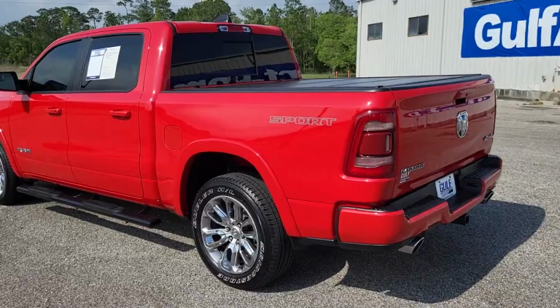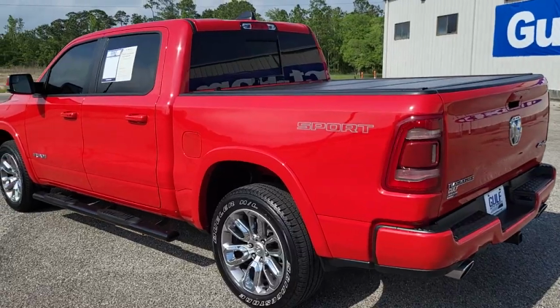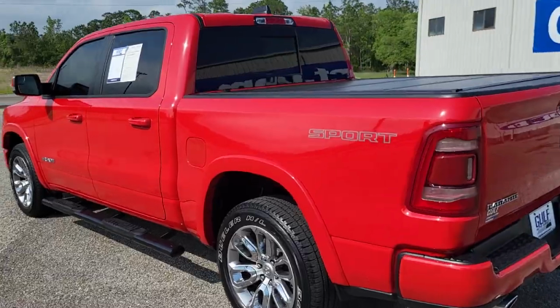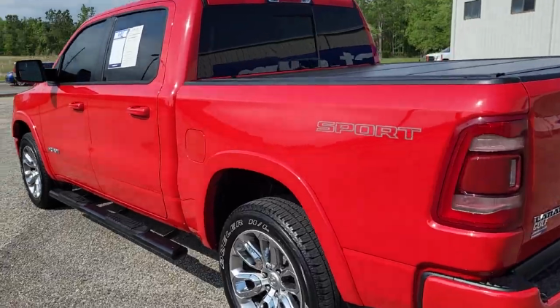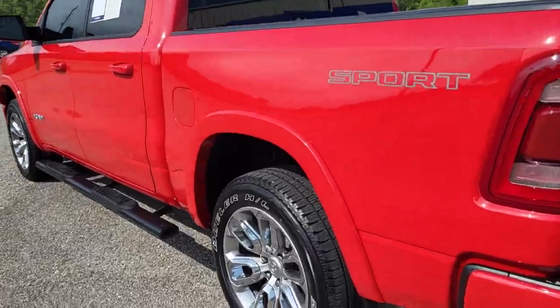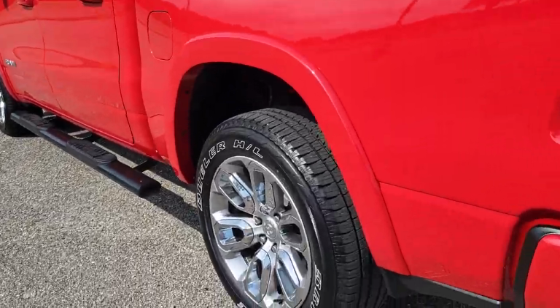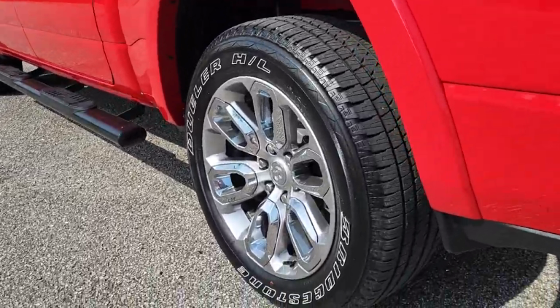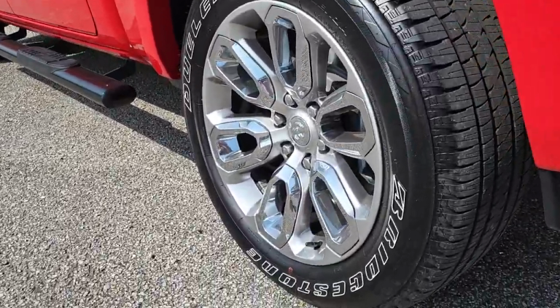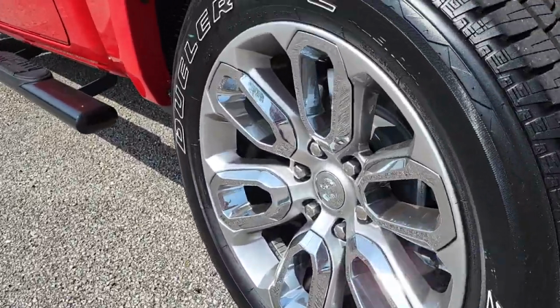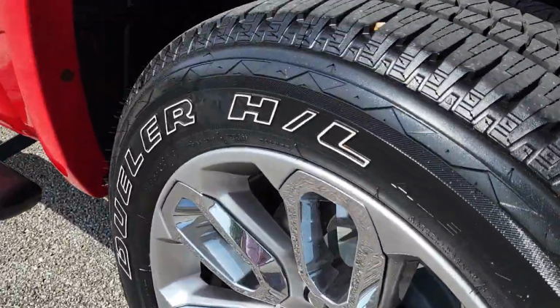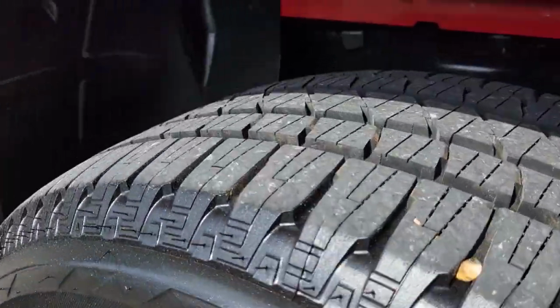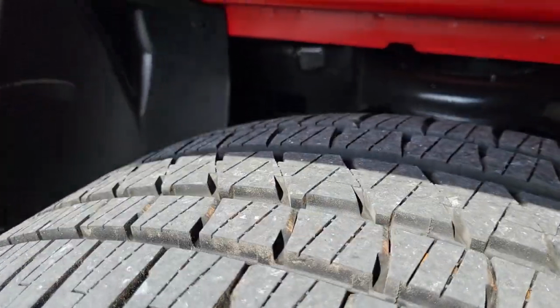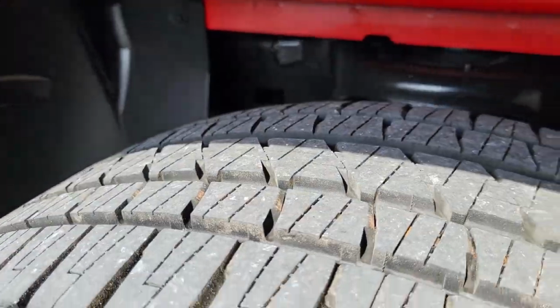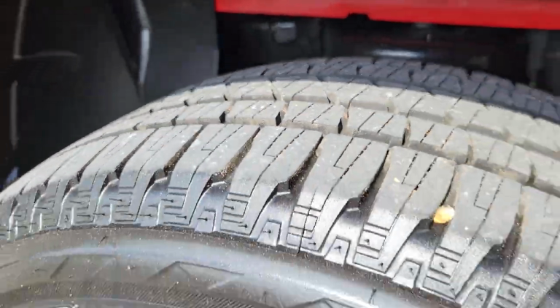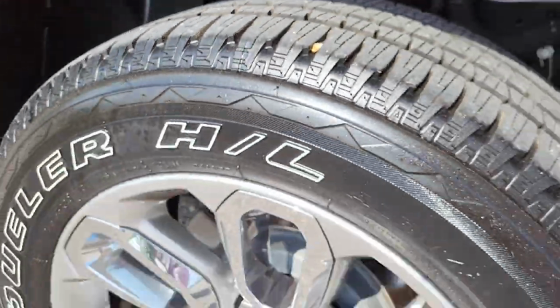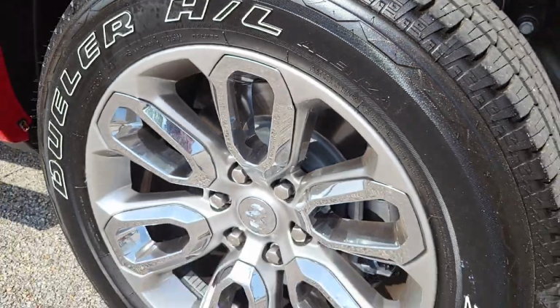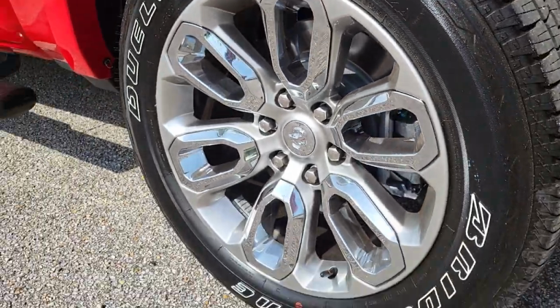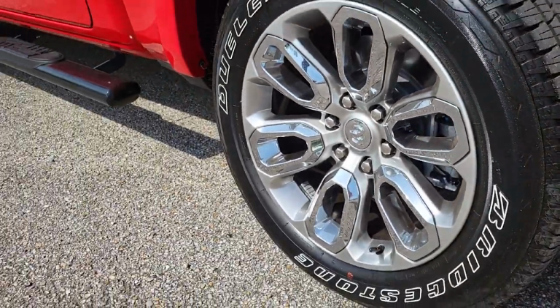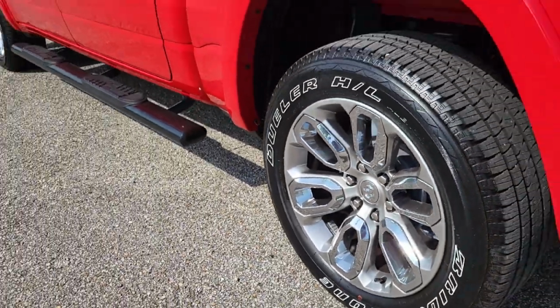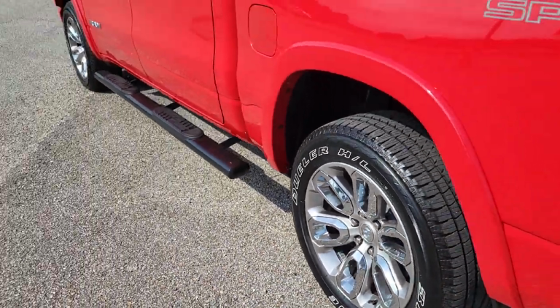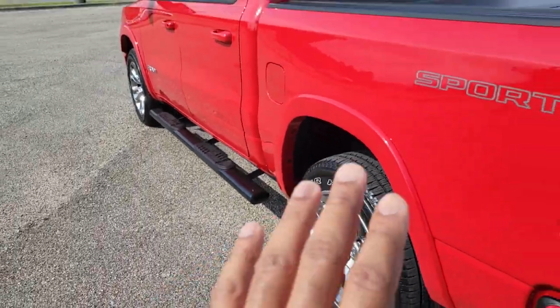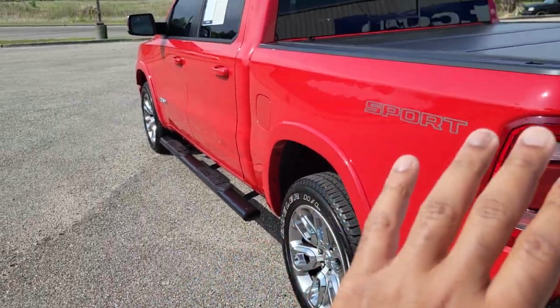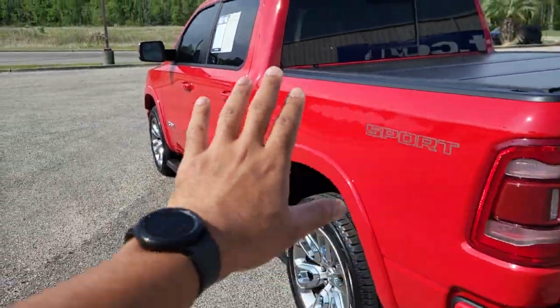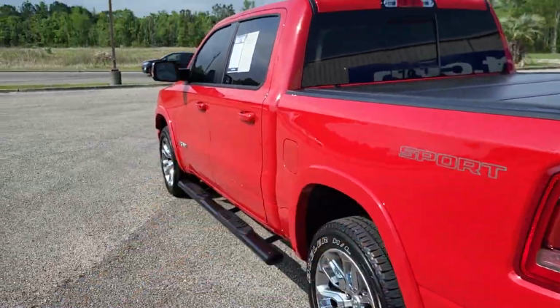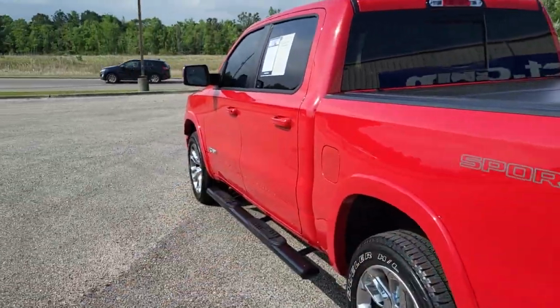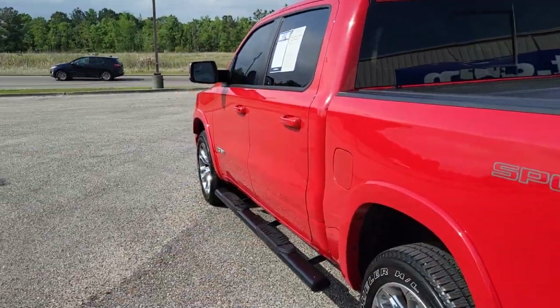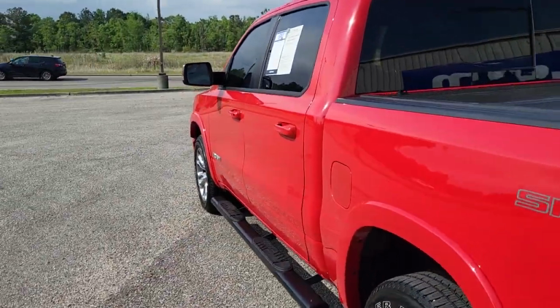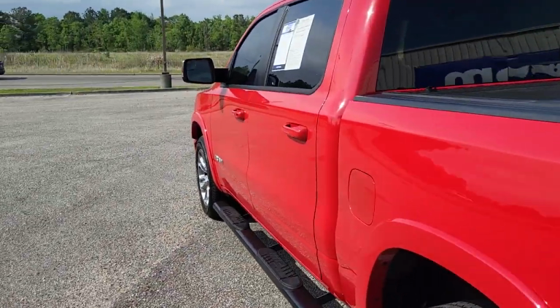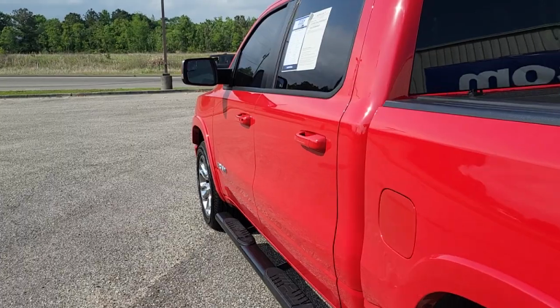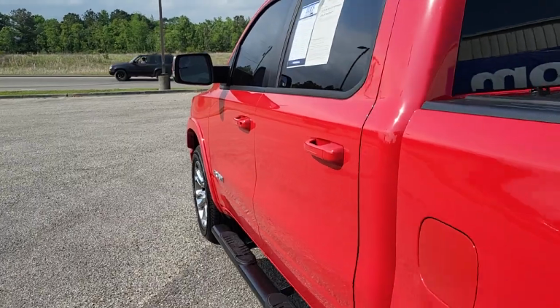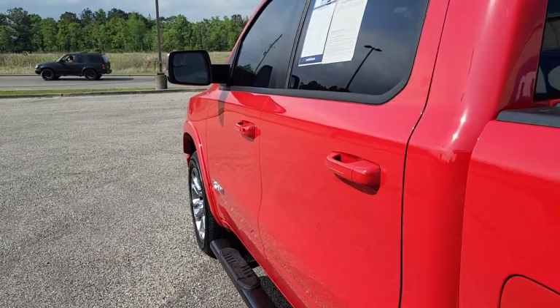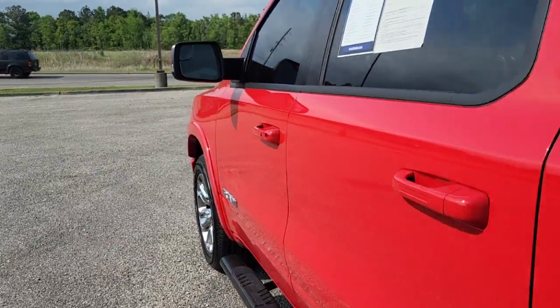And then you also have your parking sensors back here as well. With only 4,000 miles on the truck, the tires are still really new. Just going to give you an up-close look at that. And then, looking down the entire driver's side of the truck, everything looks really good here as well.